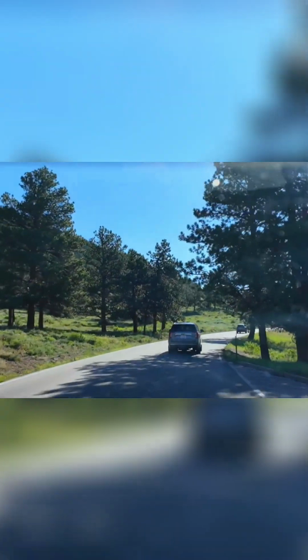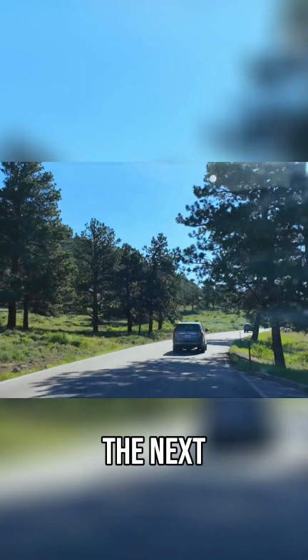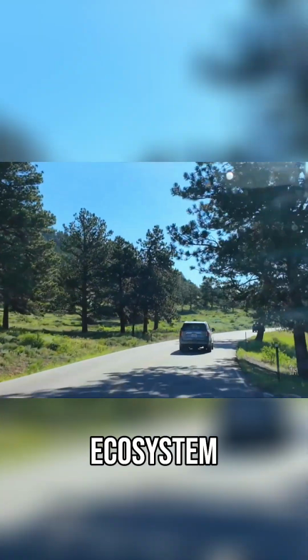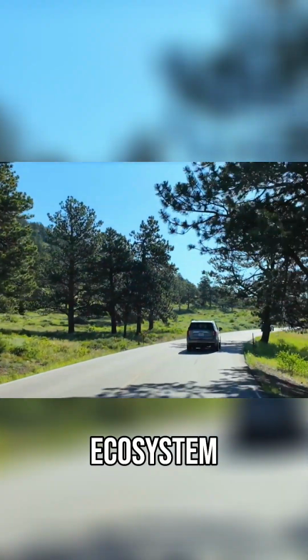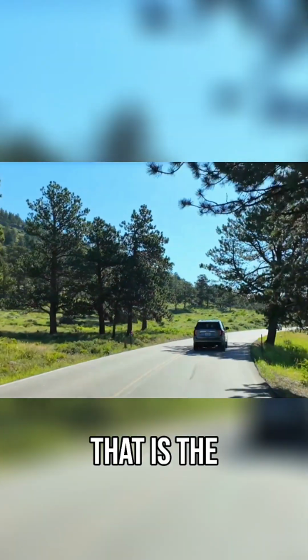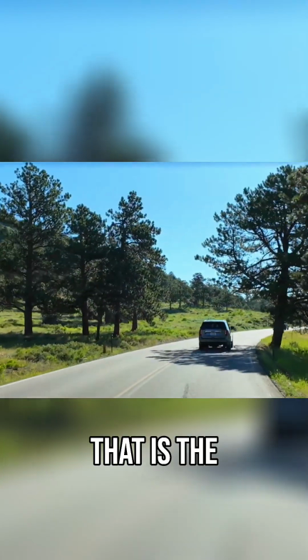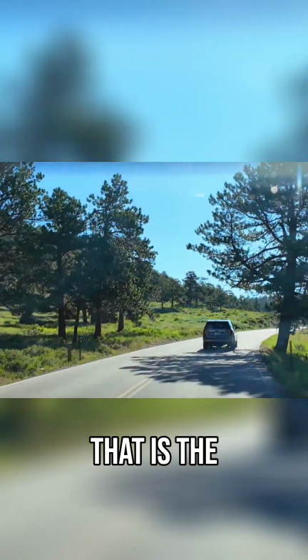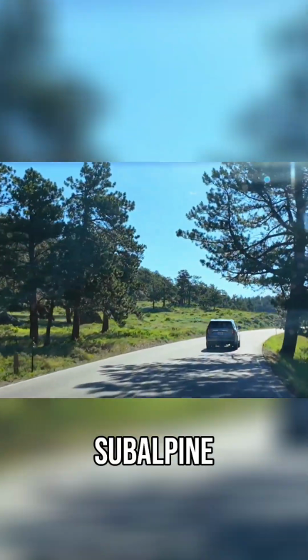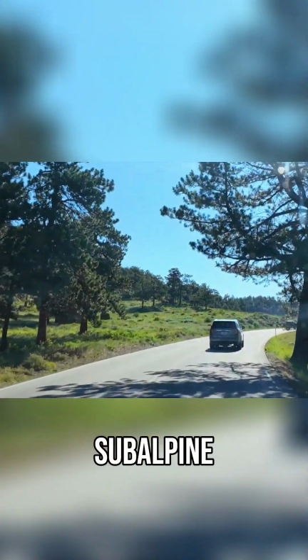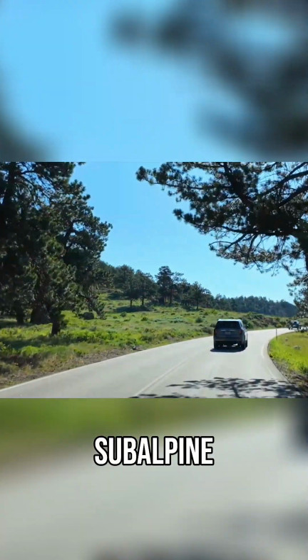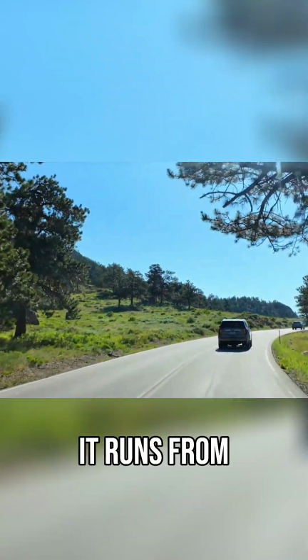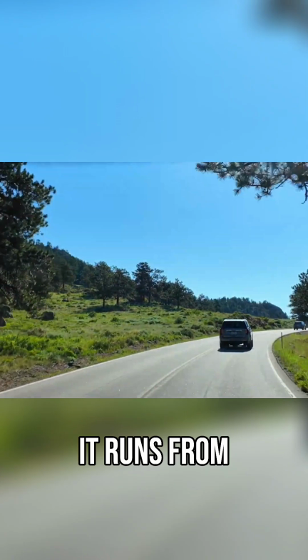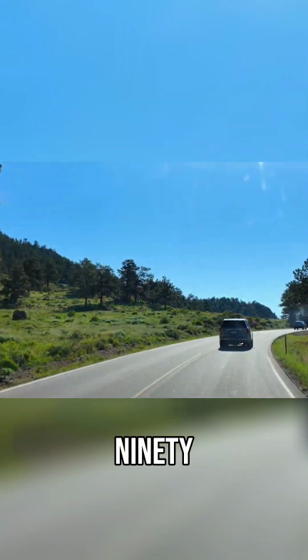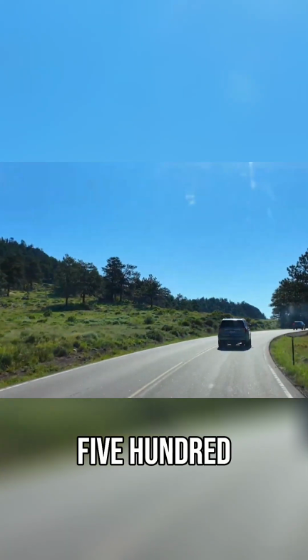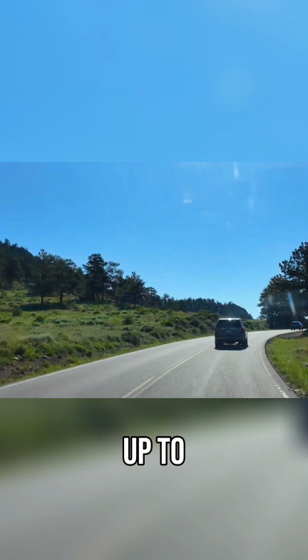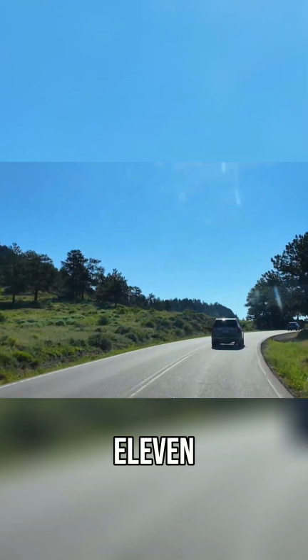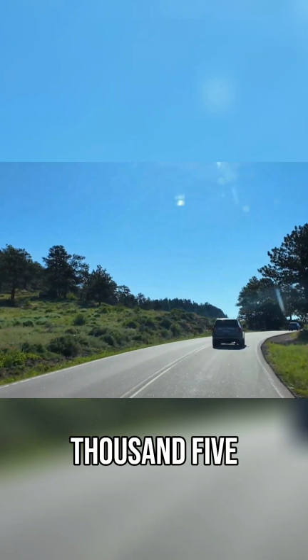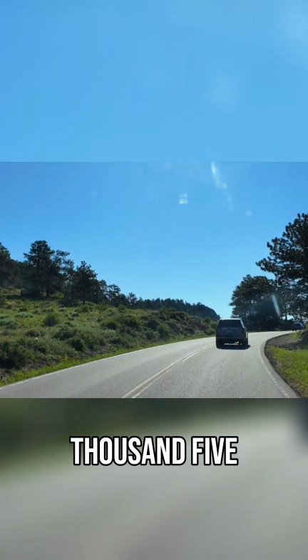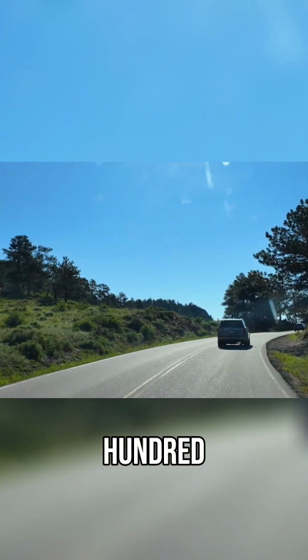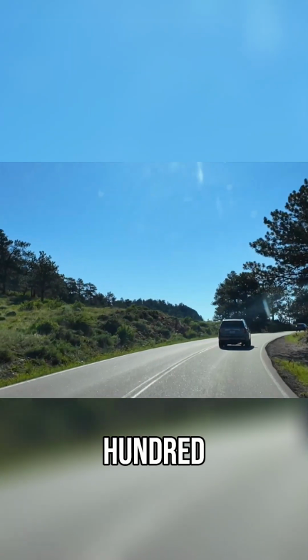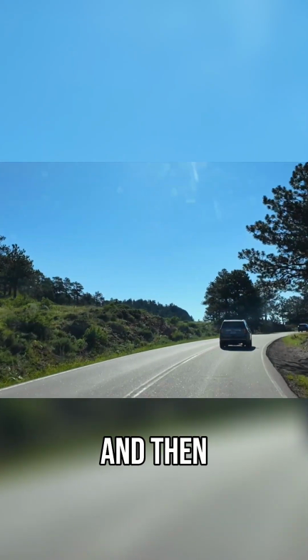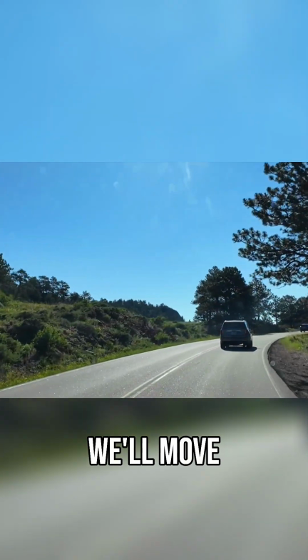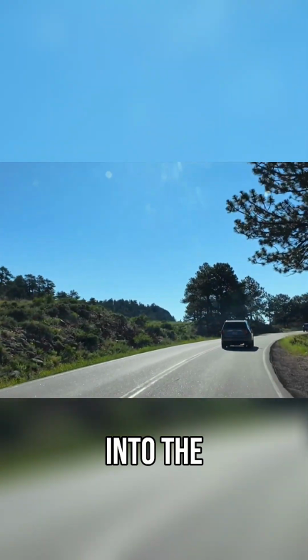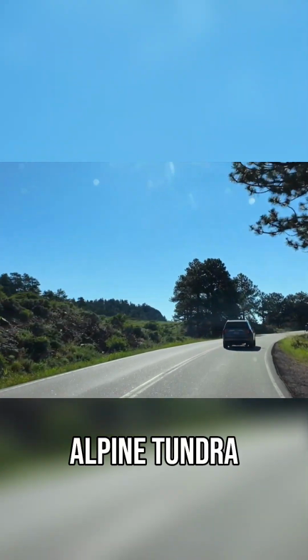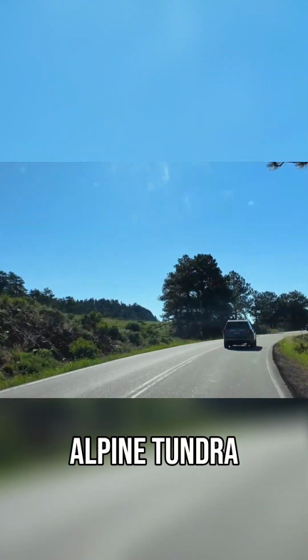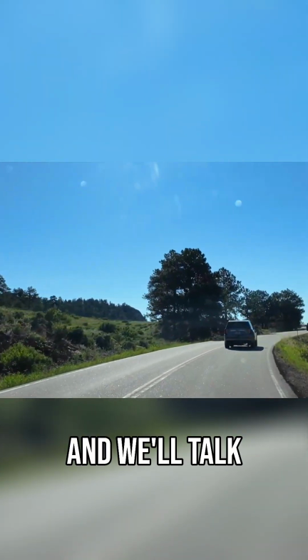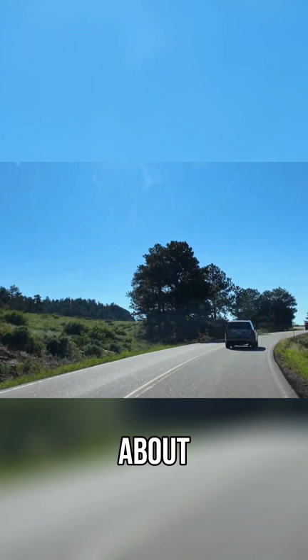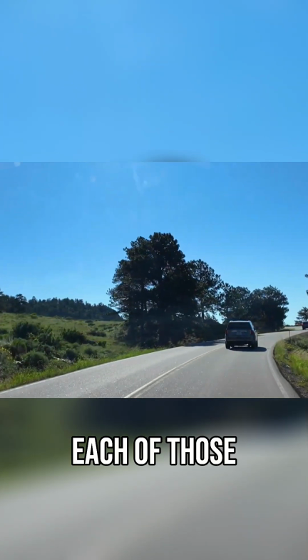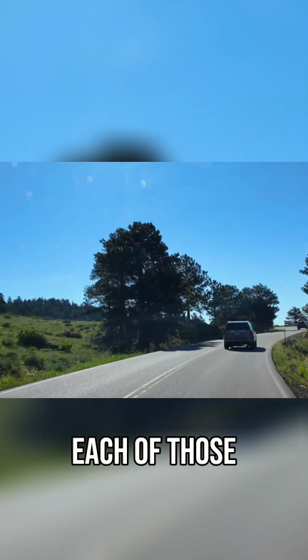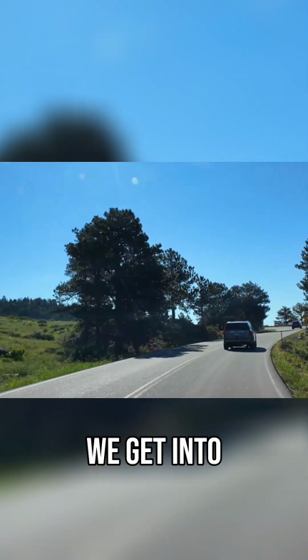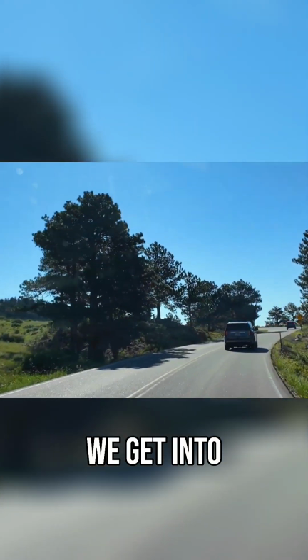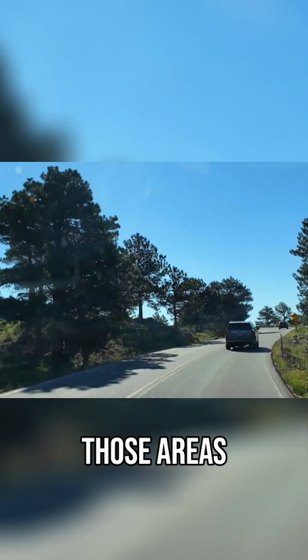The next ecosystem after that is the subalpine. It runs from 9,500 up to 11,500 feet, and then we'll move into the alpine tundra. We'll talk about each of those as we get into those areas.